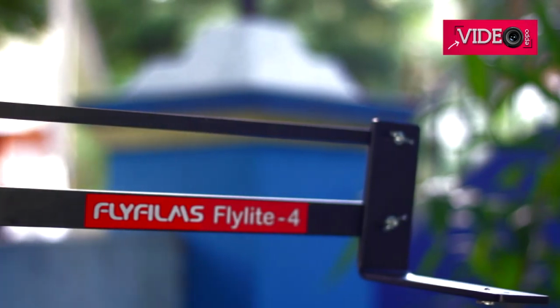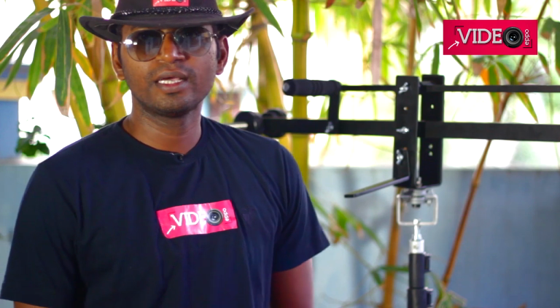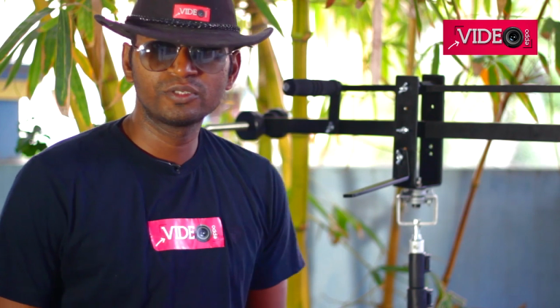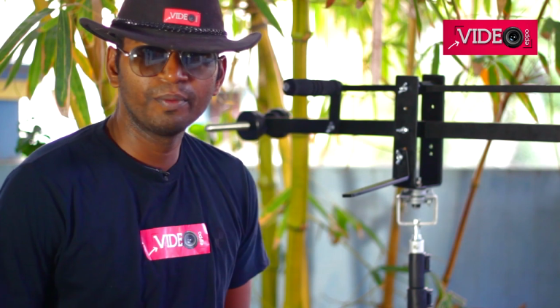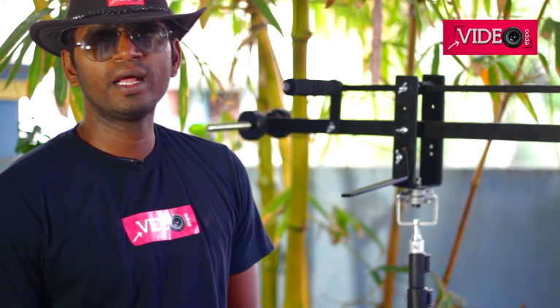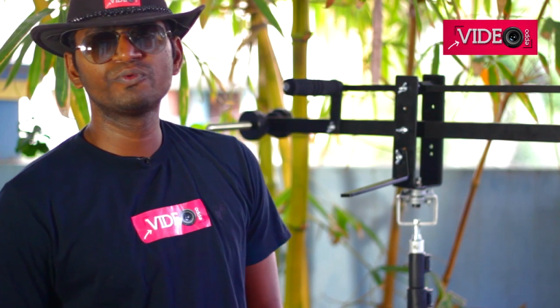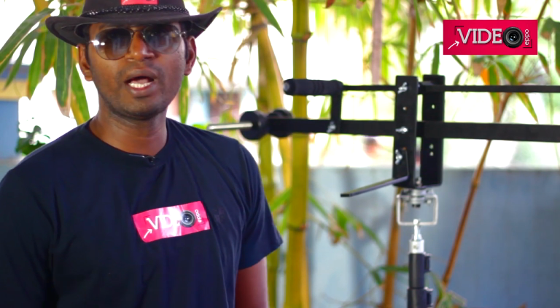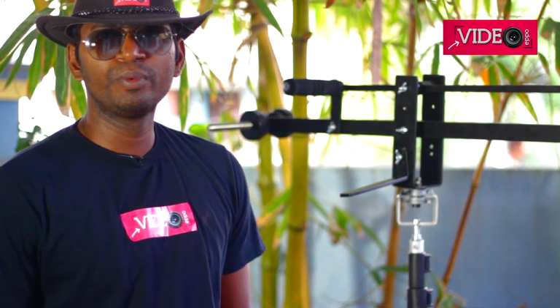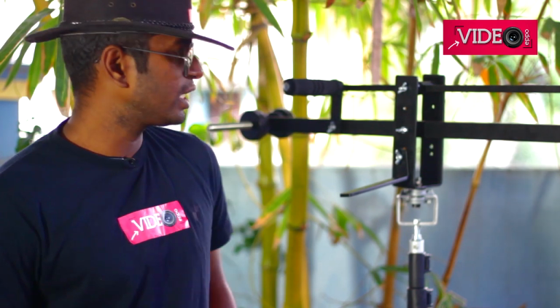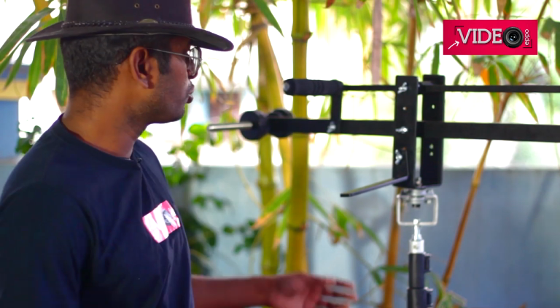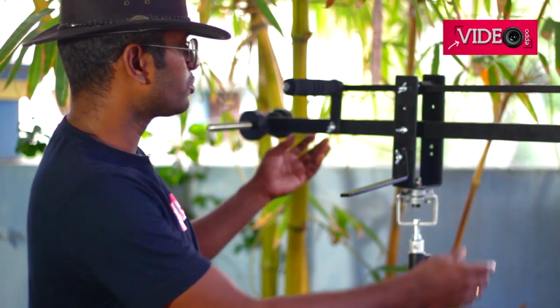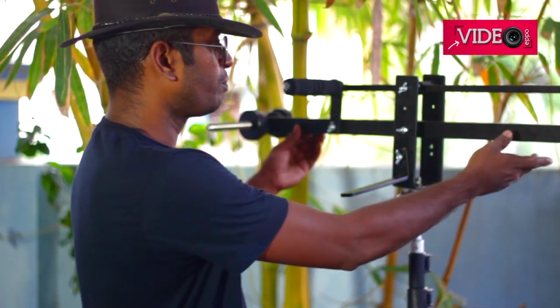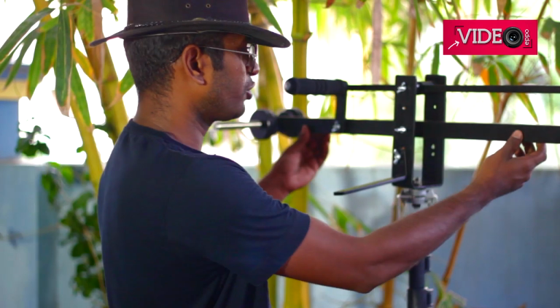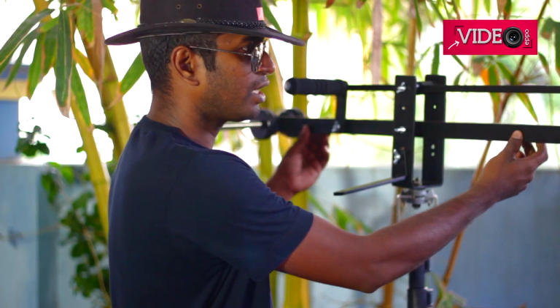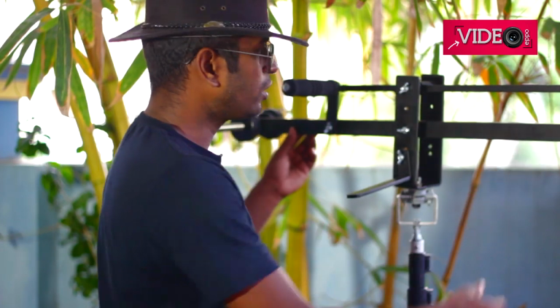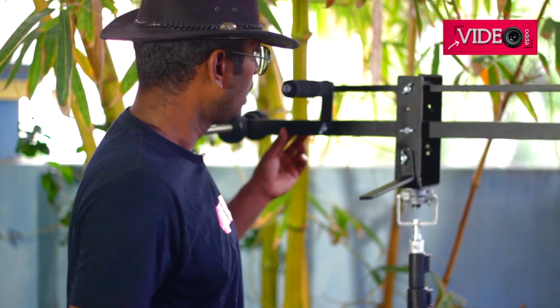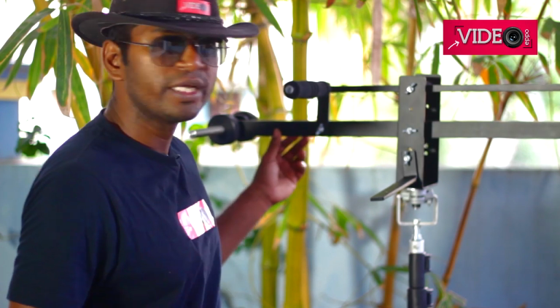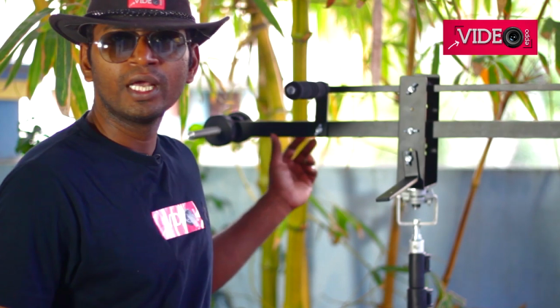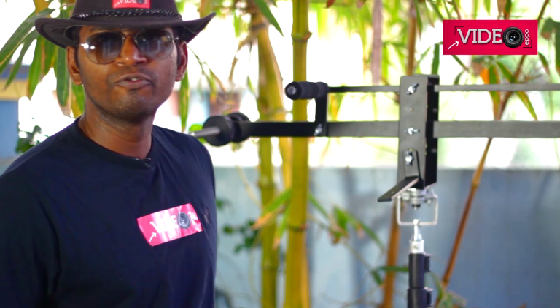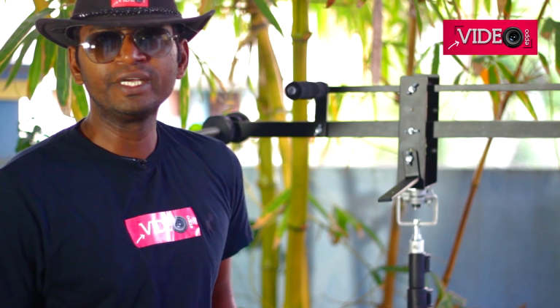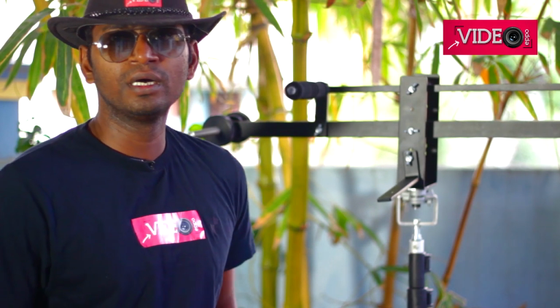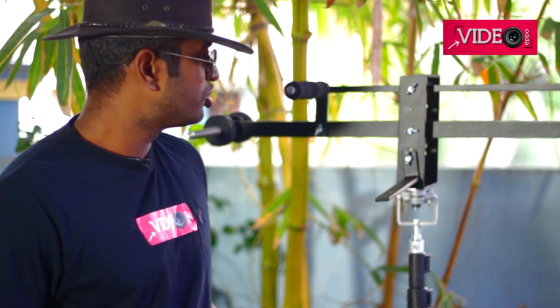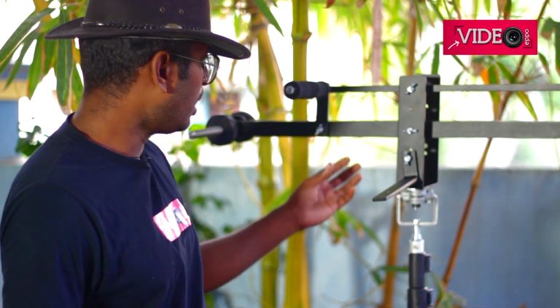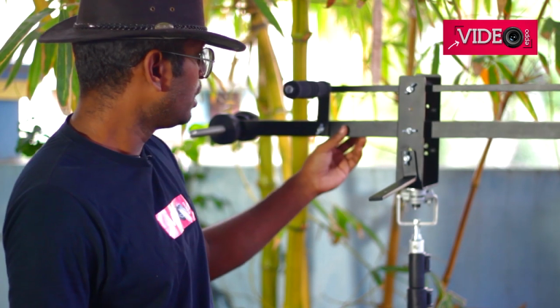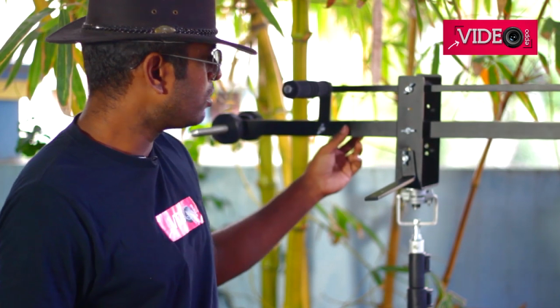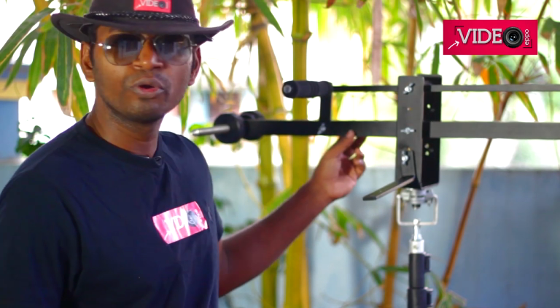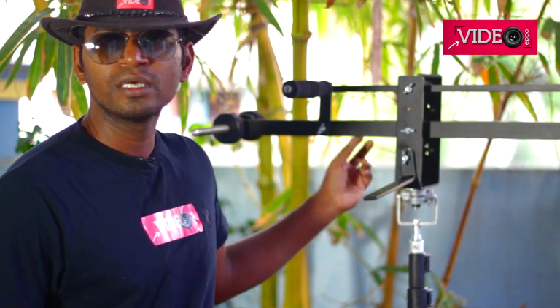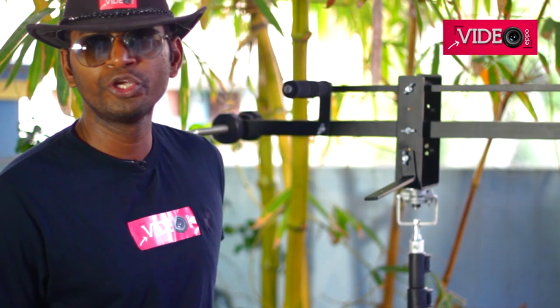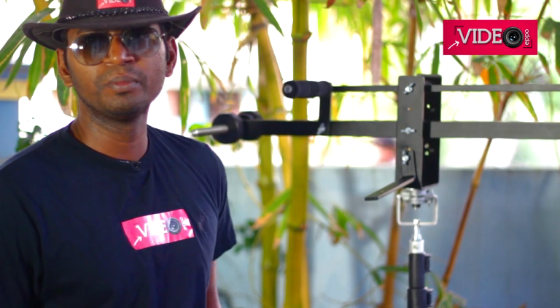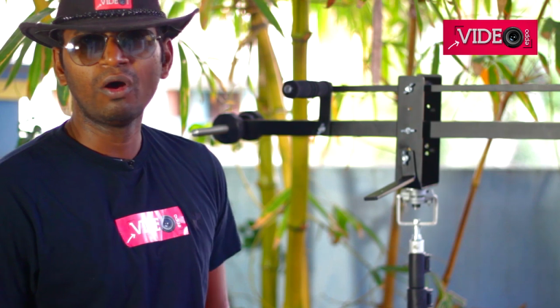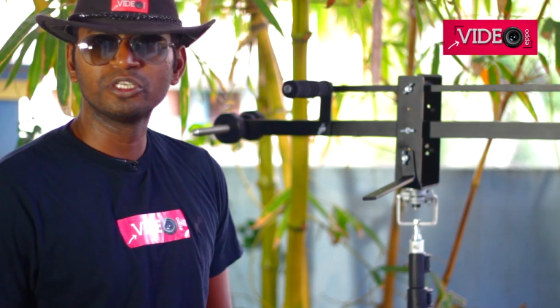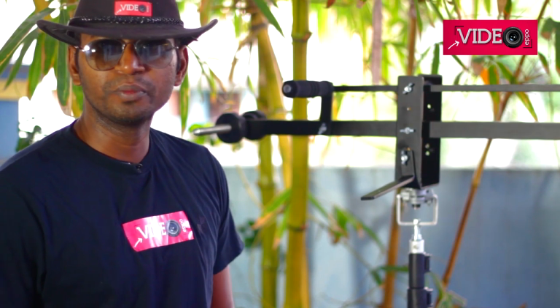Hey guys, this is video Eppo and in this video I will be sharing my views on this wonderful piece of equipment that I've got. It's actually a 4 feet mini jib arm, also known as a studio jib or a portable jib.